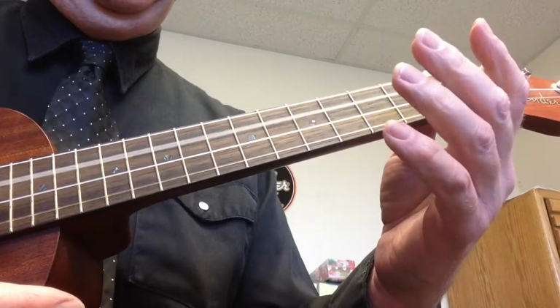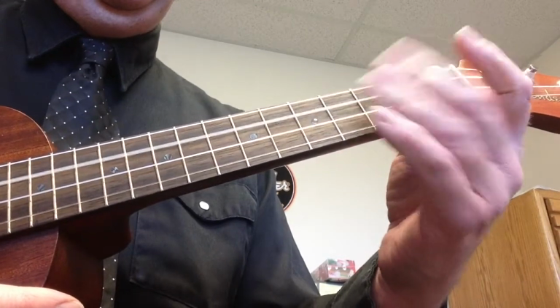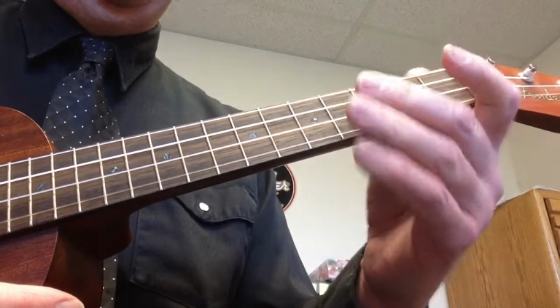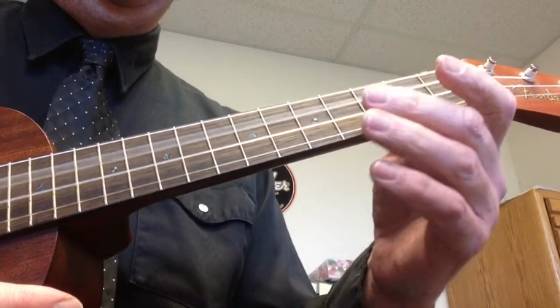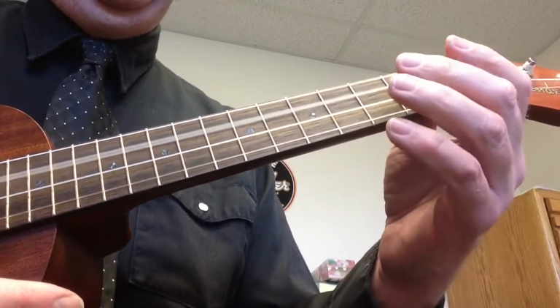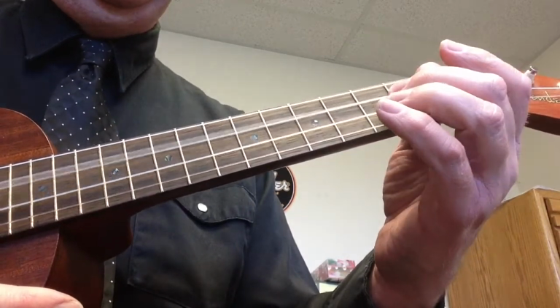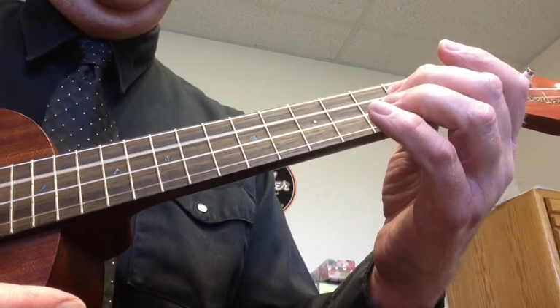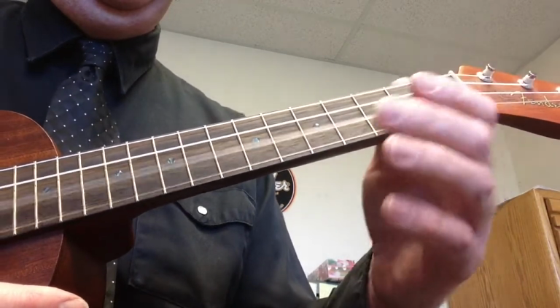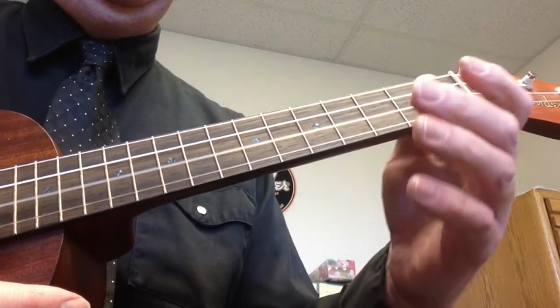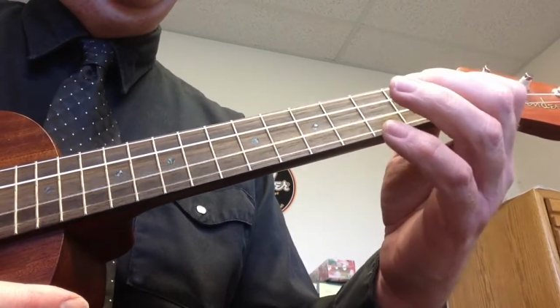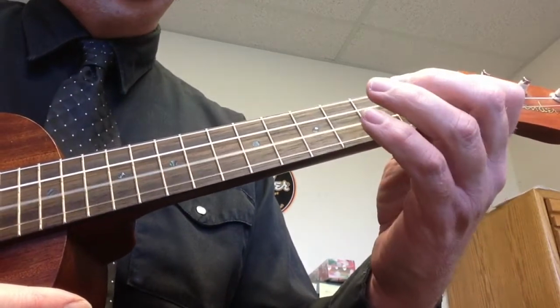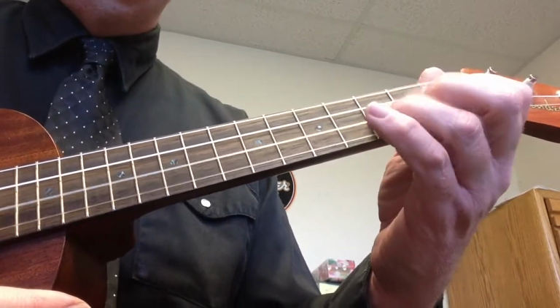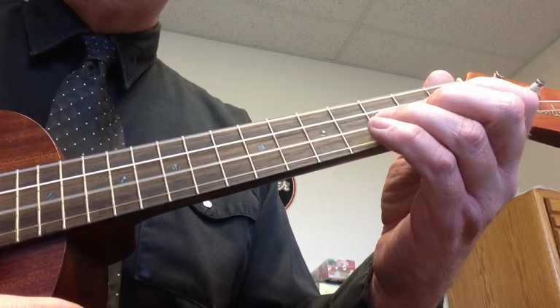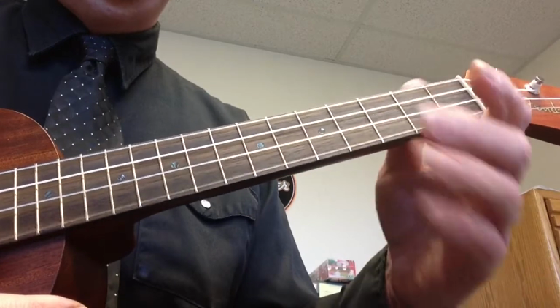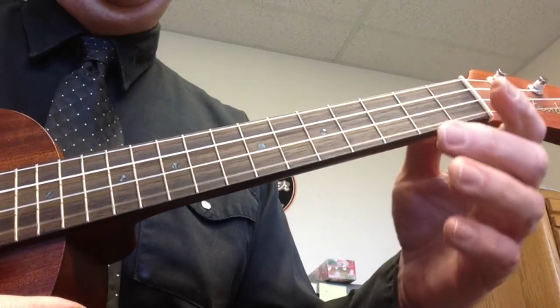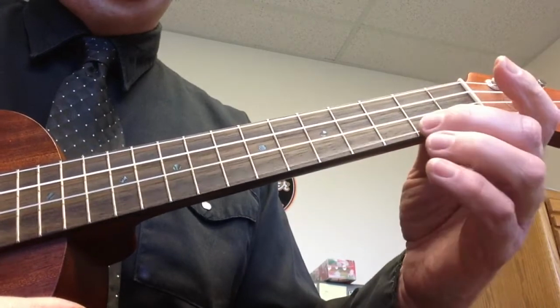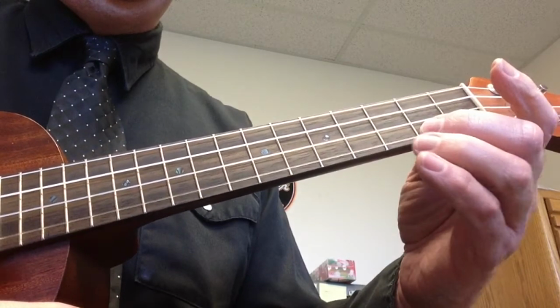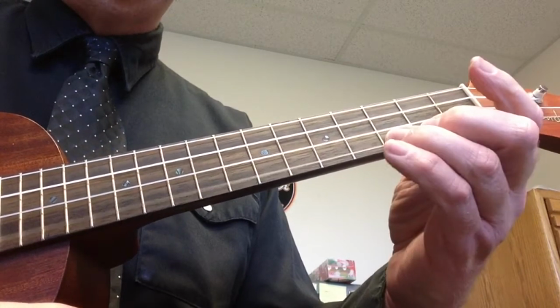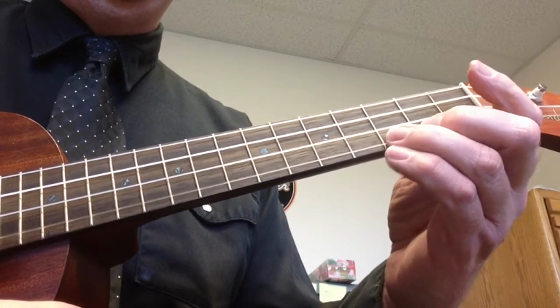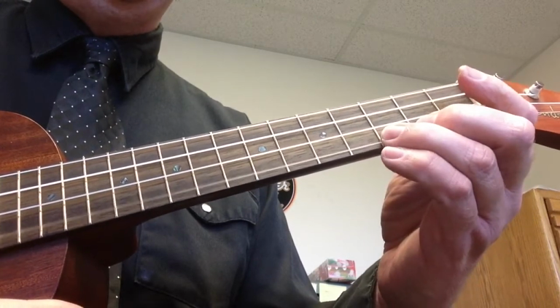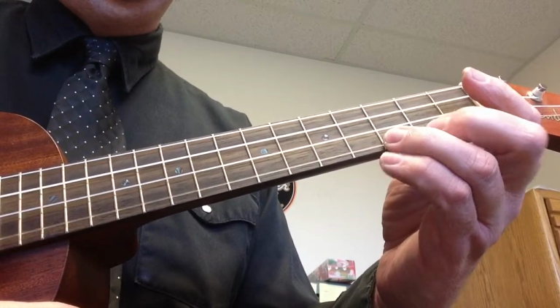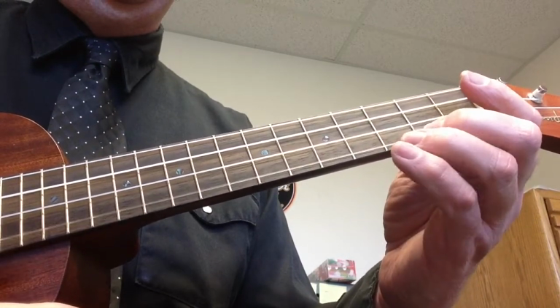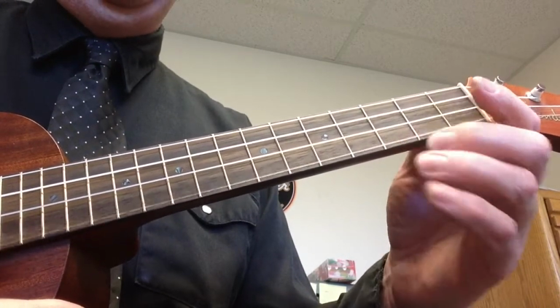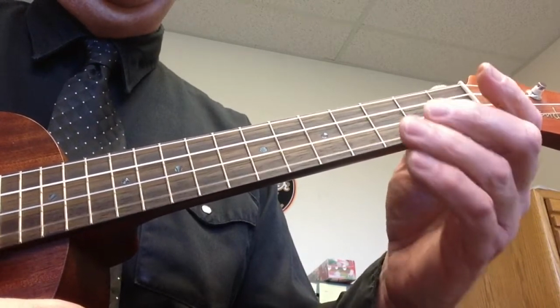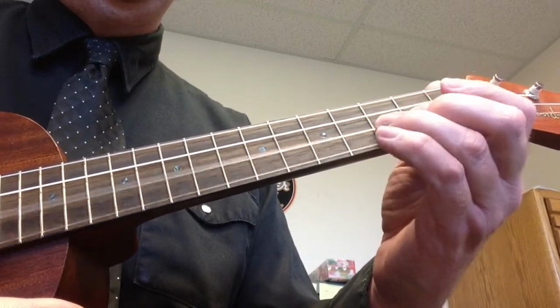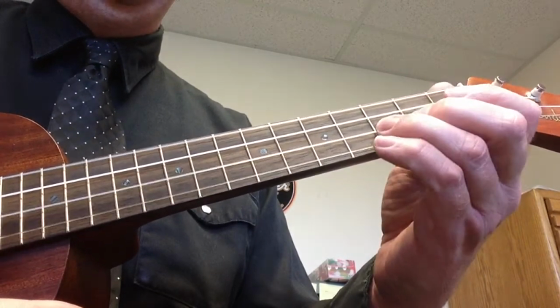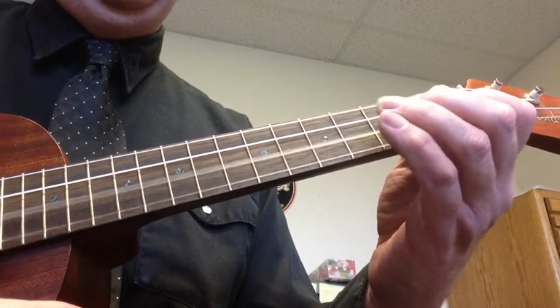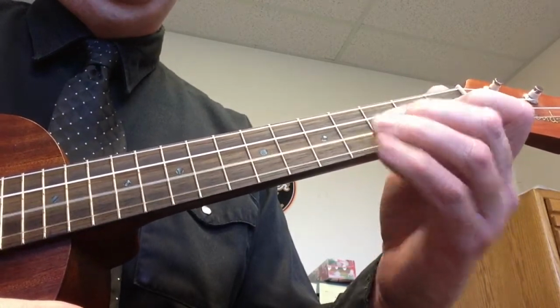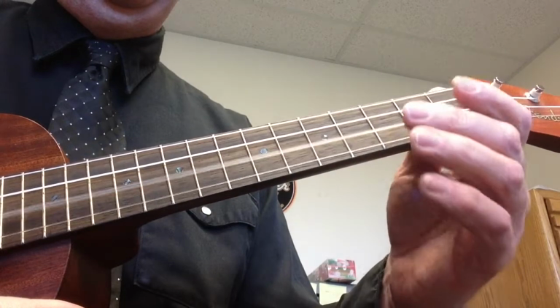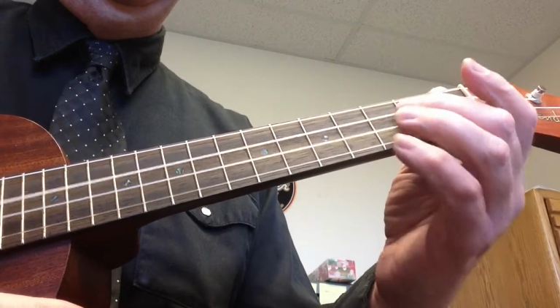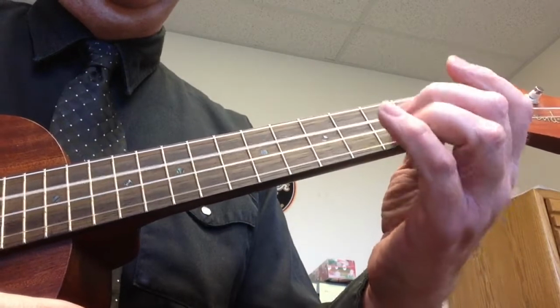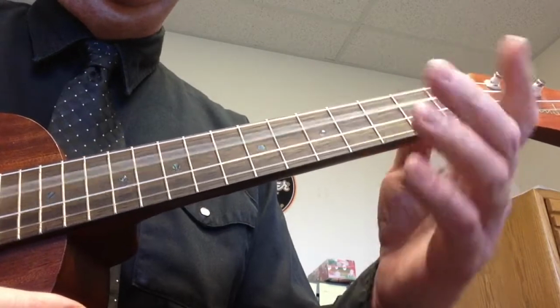The notes are C, D, E, F, G, A, B, C — and back down: C, B, A, G, F, E, B, C.